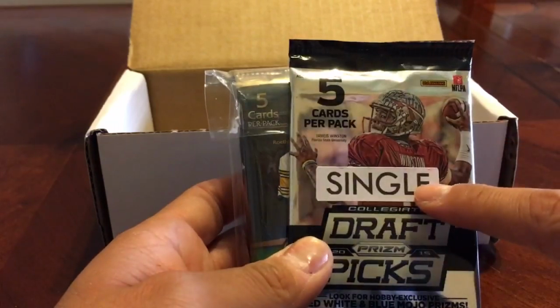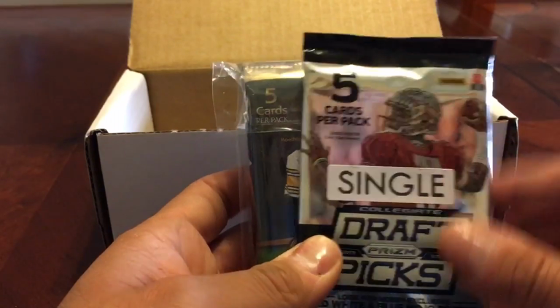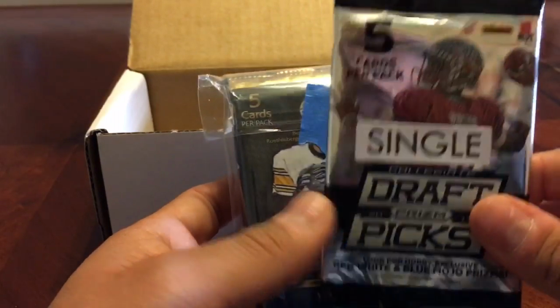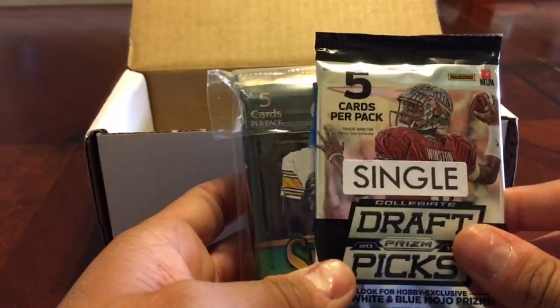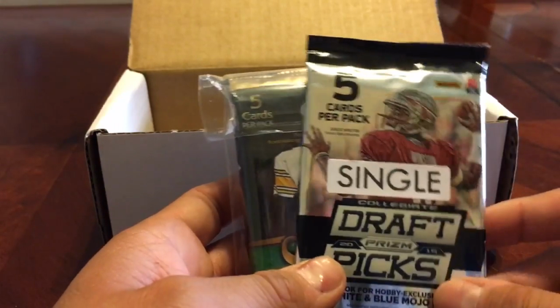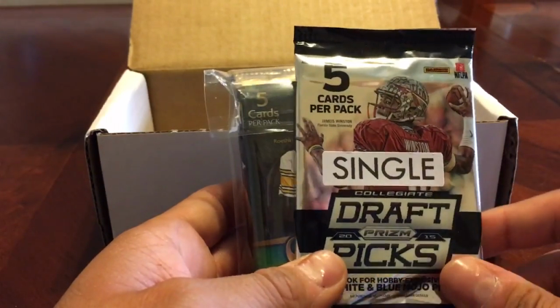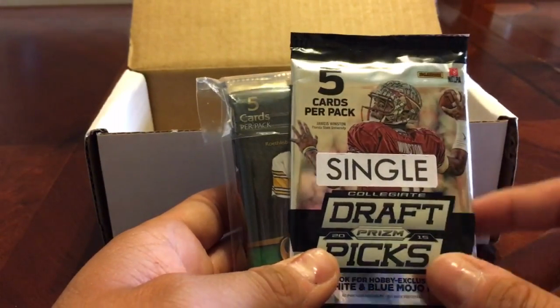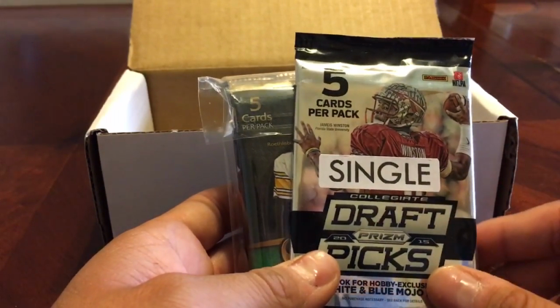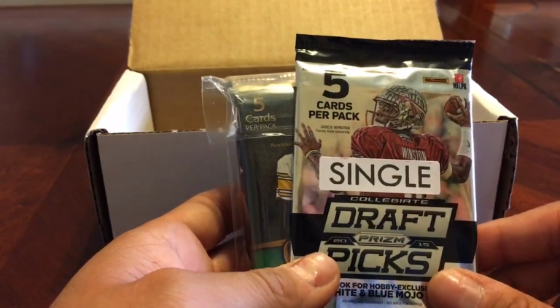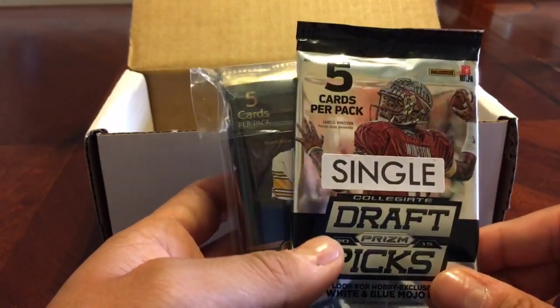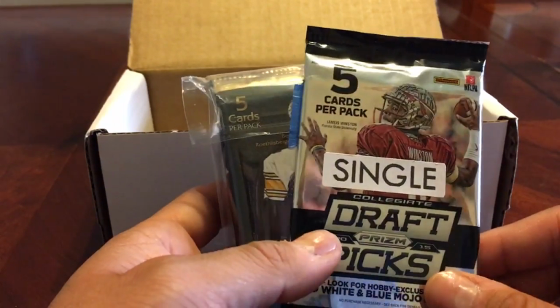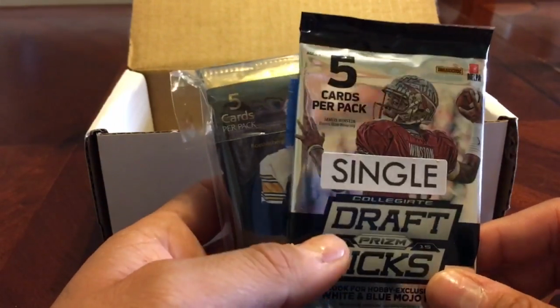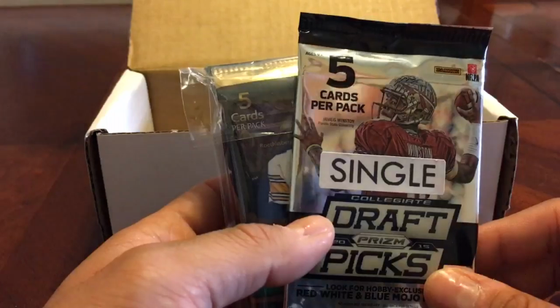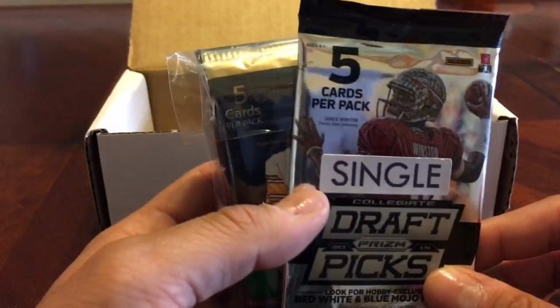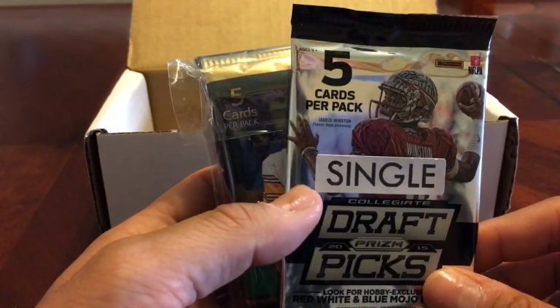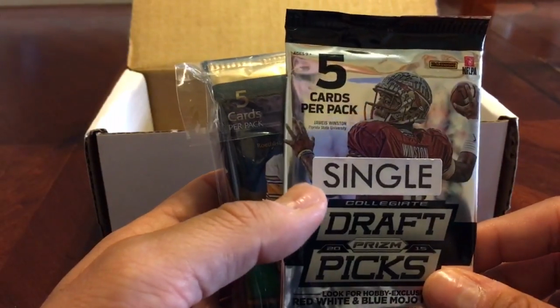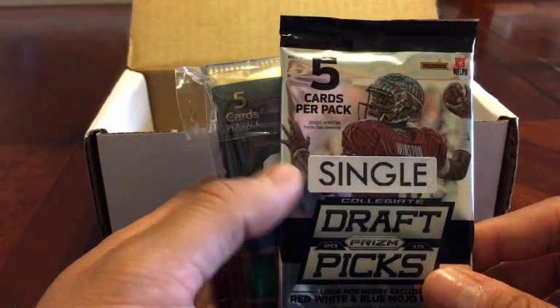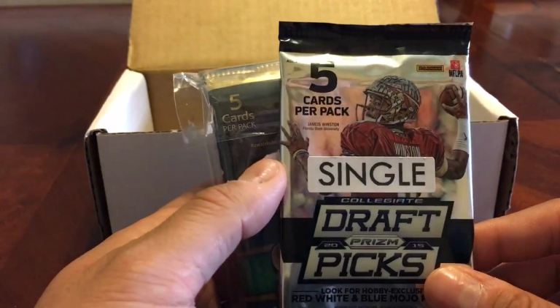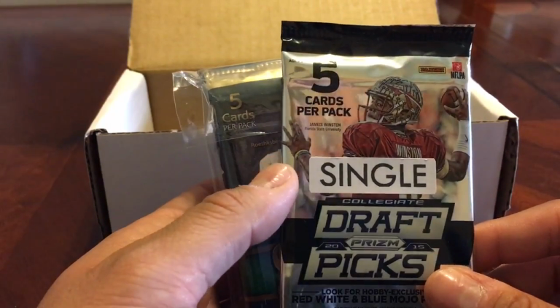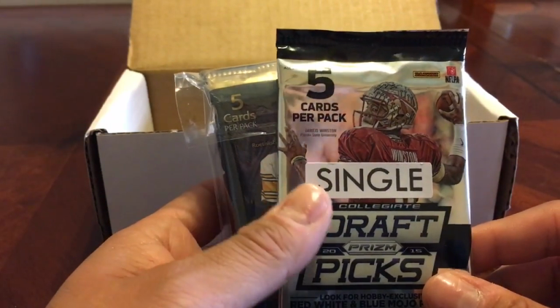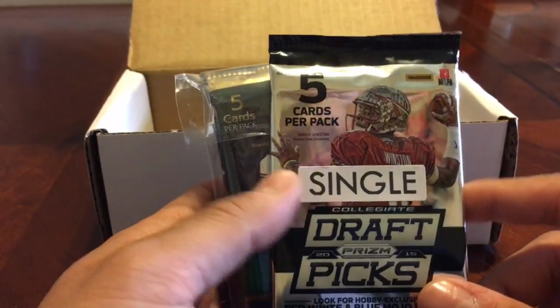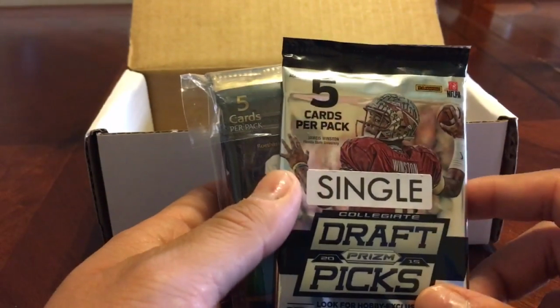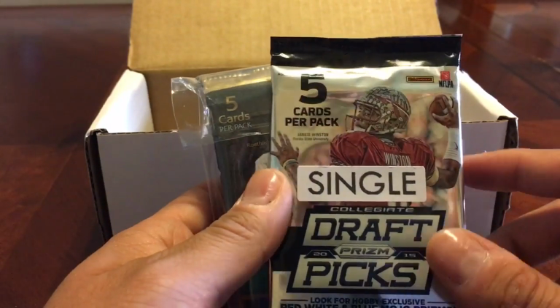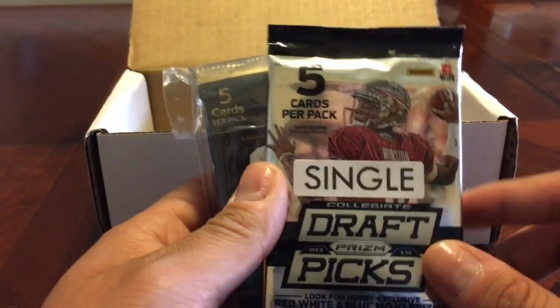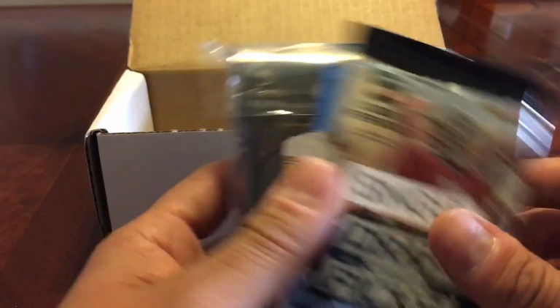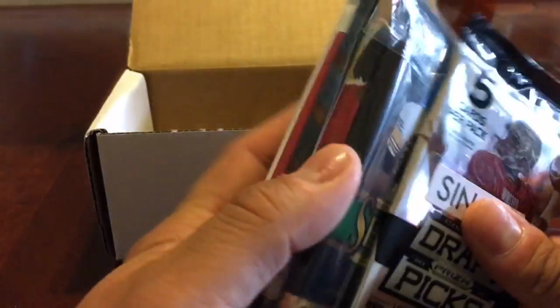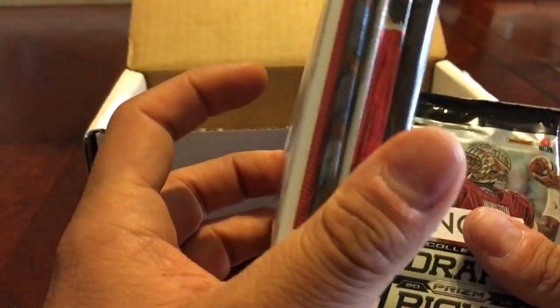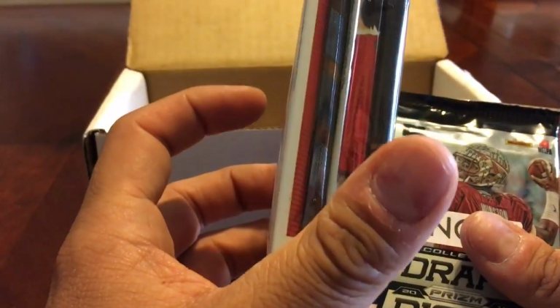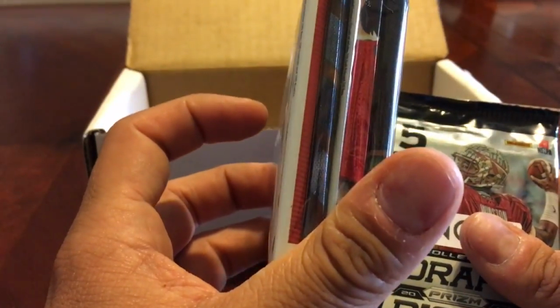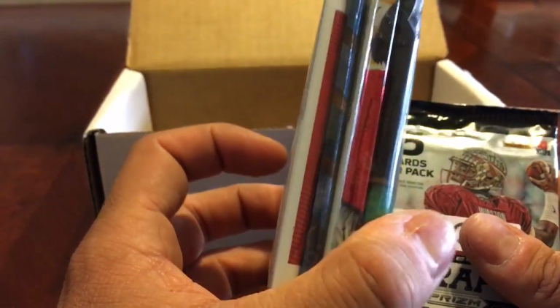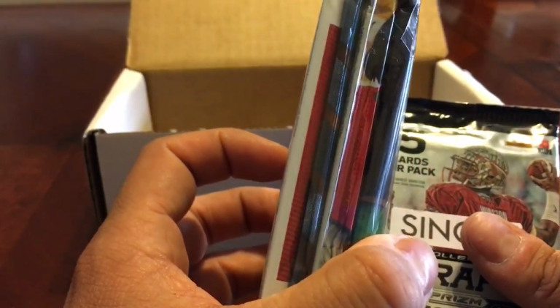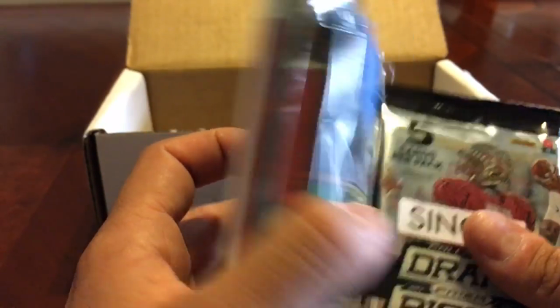Single, you get one extra bonus hobby pack. Double, you get two. Triple, you get three. And if you get a home run, you get upgraded and you get a hobby box as a bonus, and then you get your four hobby packs. So yeah, let's go ahead and get right to this.